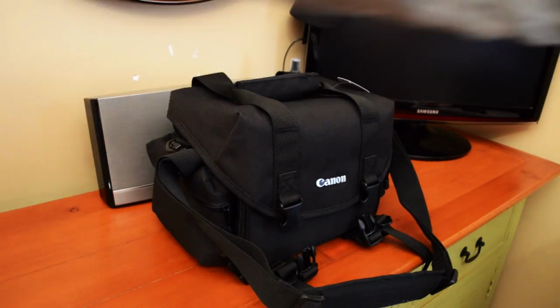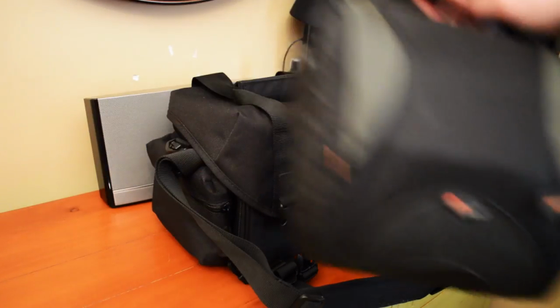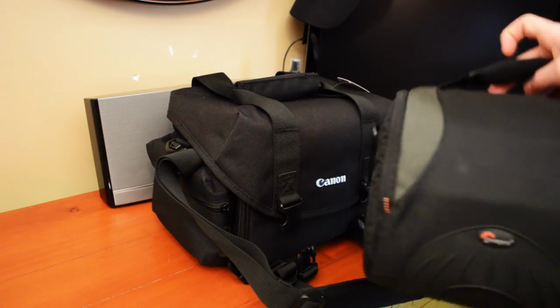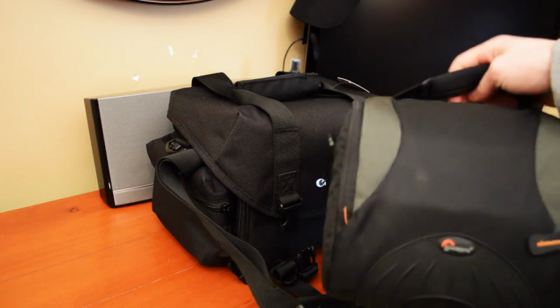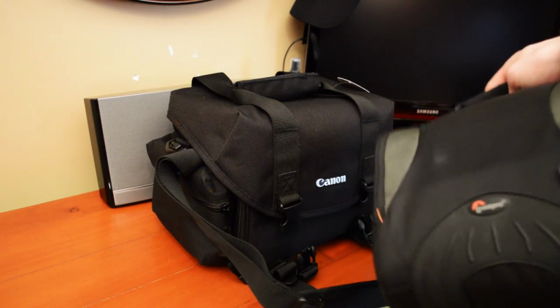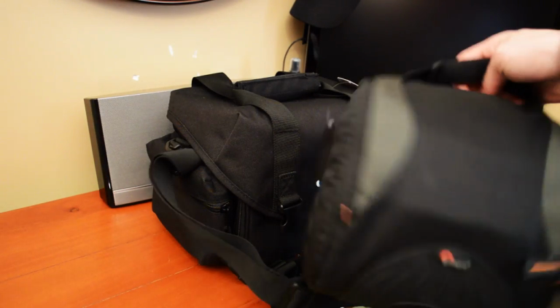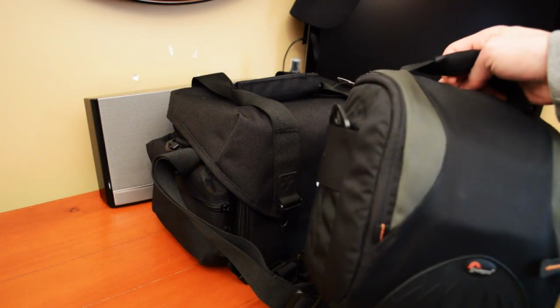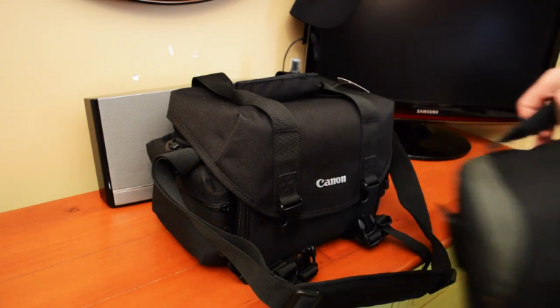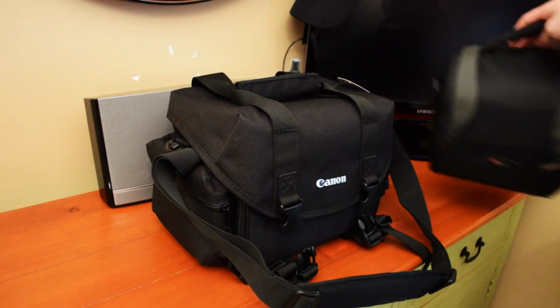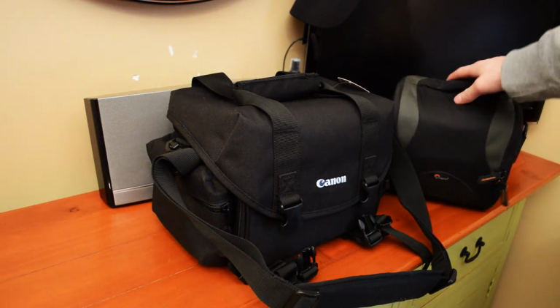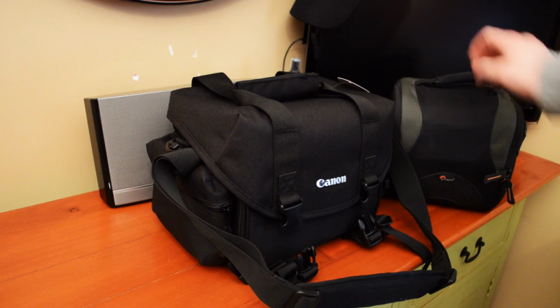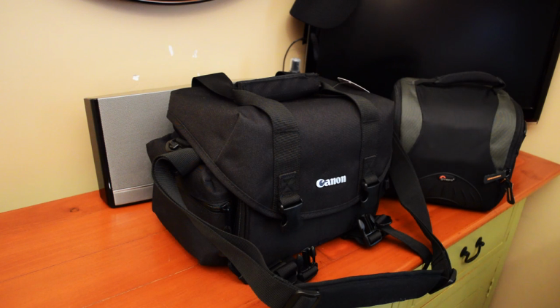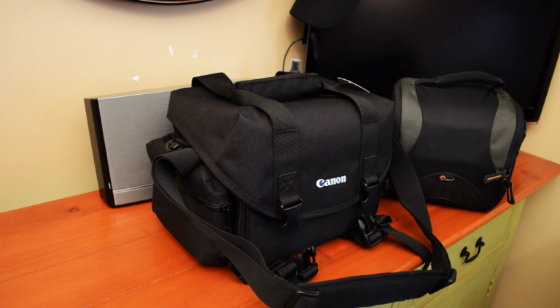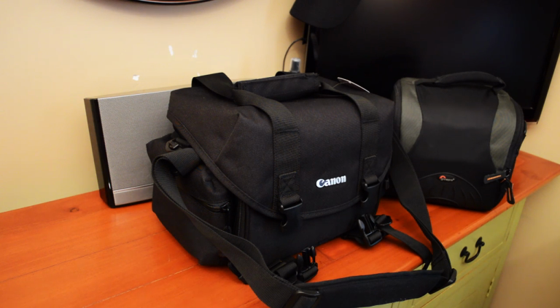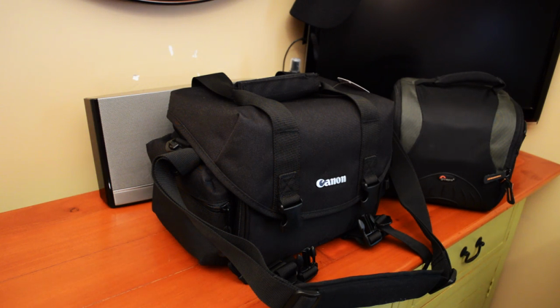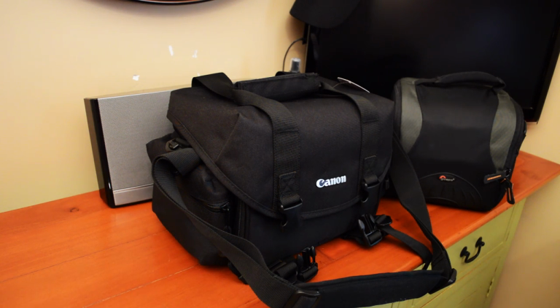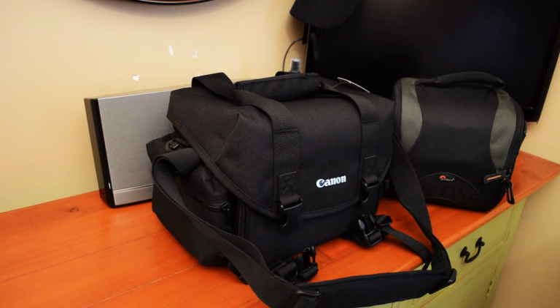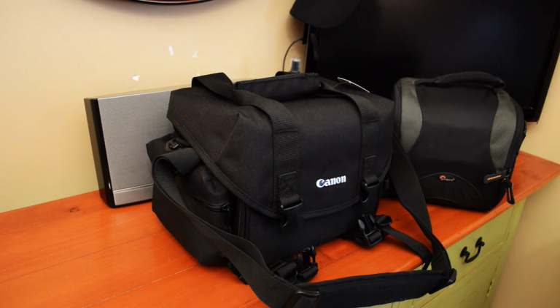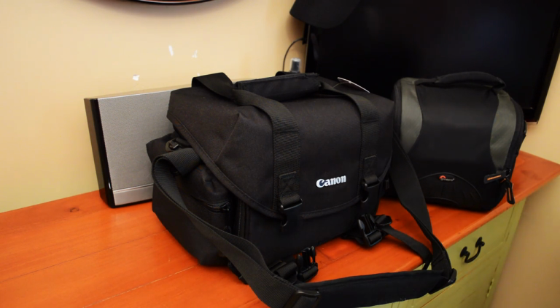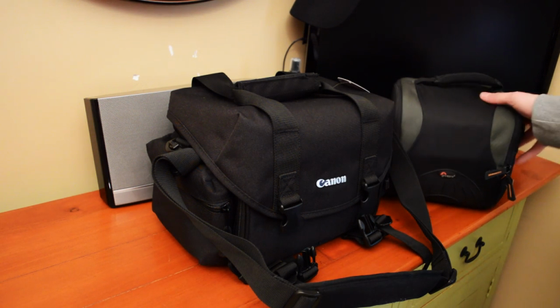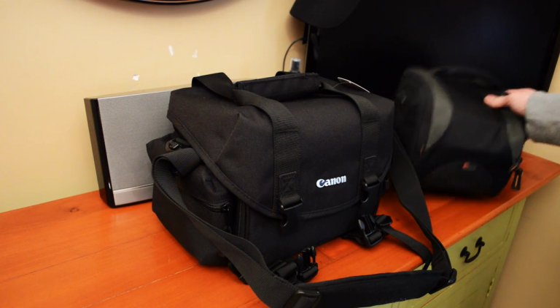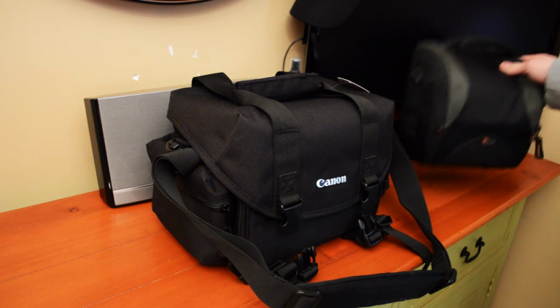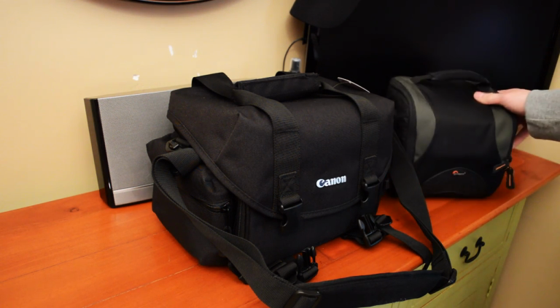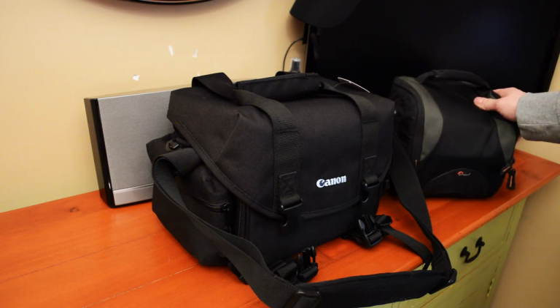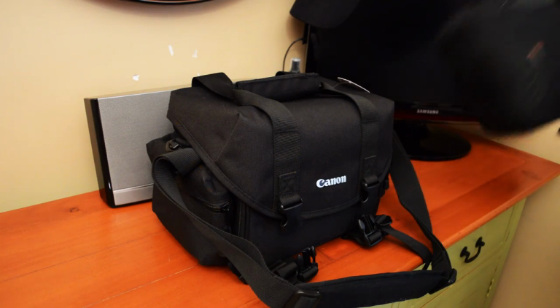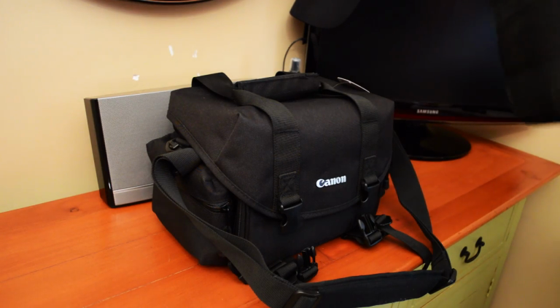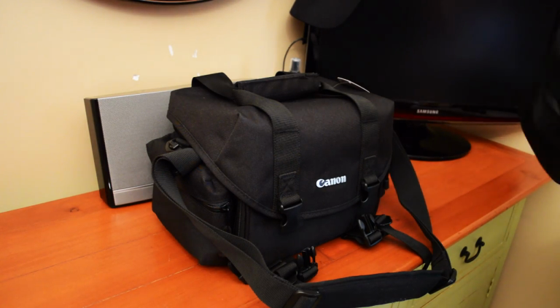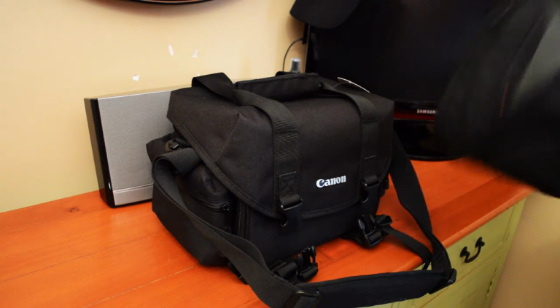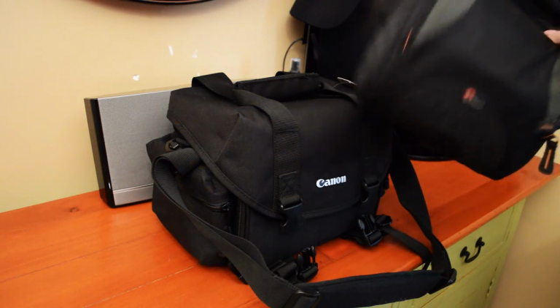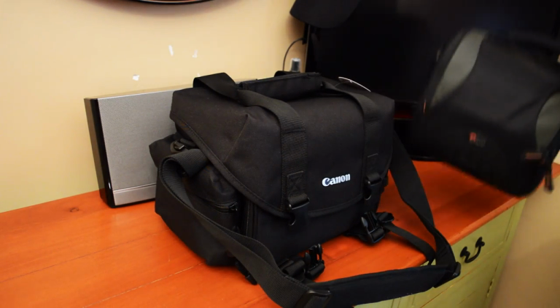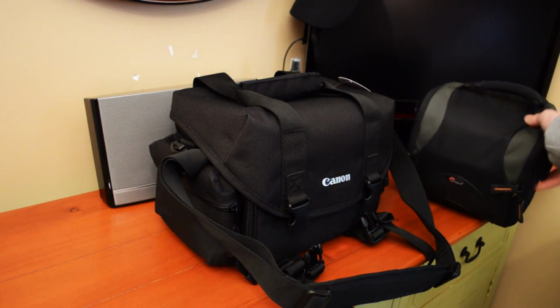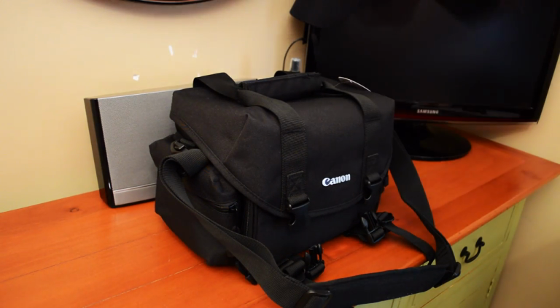Here's the bag I had before — the Lowepro bag — and compared to that, the new Canon bag I got is pretty different. This one's way smaller, more for travel. Really a small travel bag.